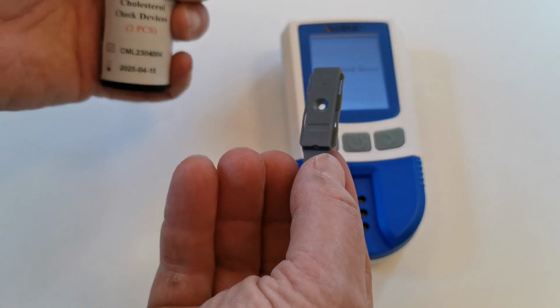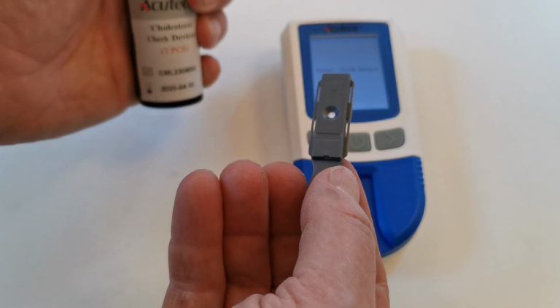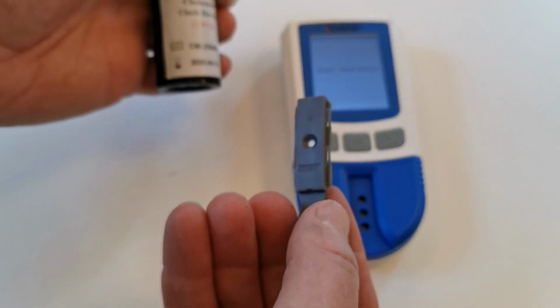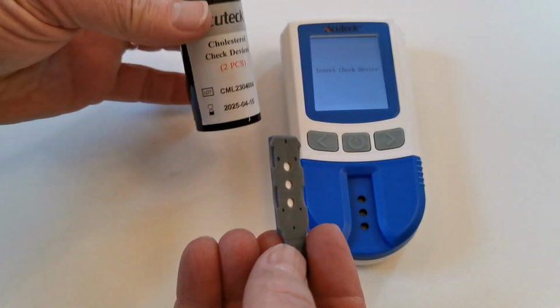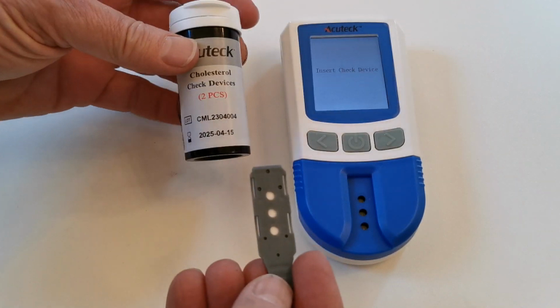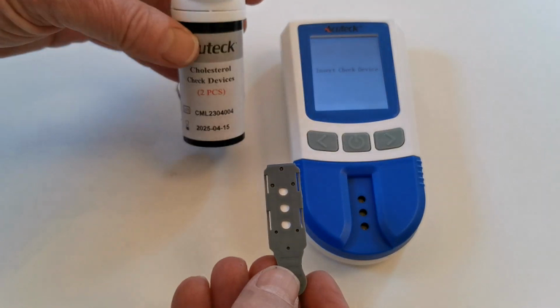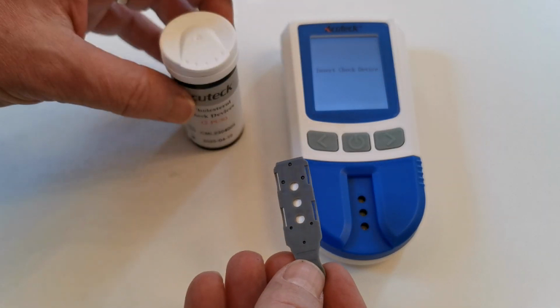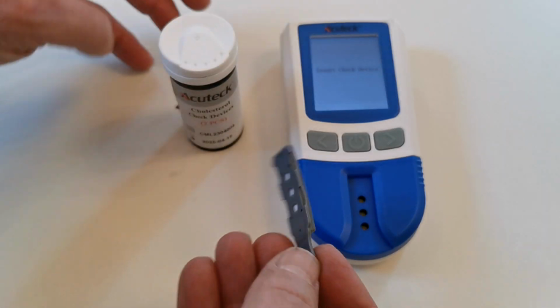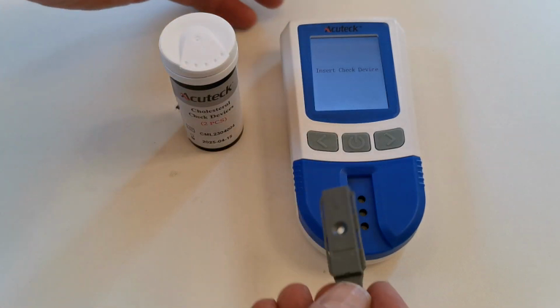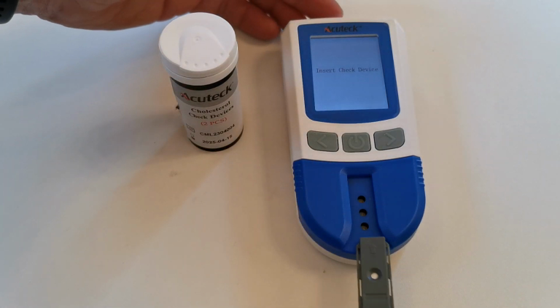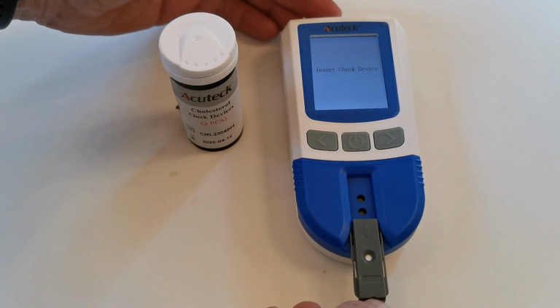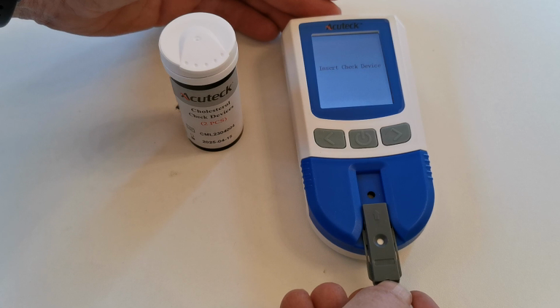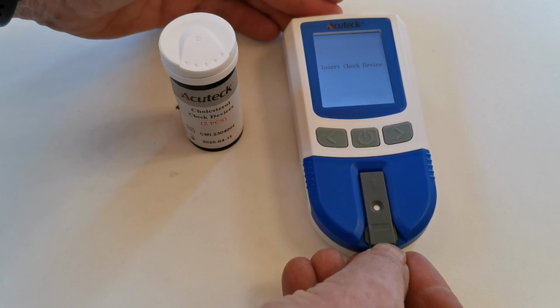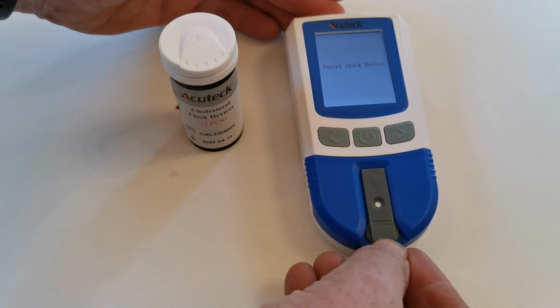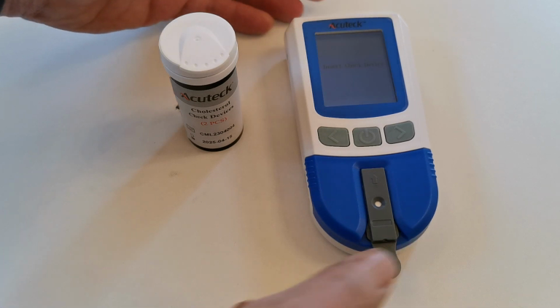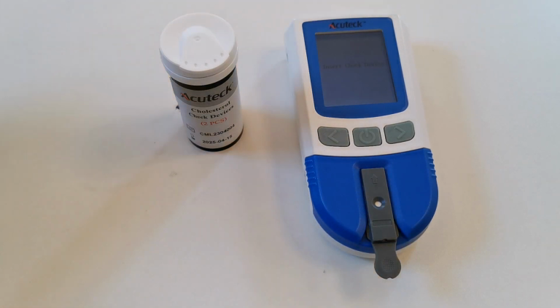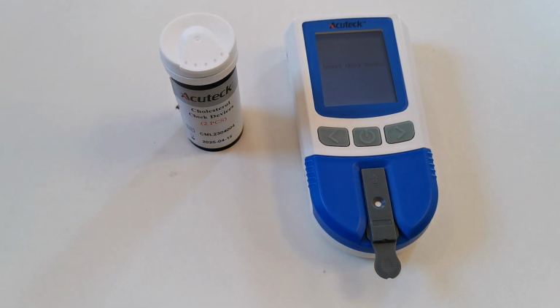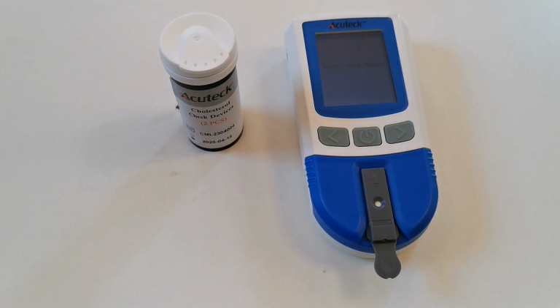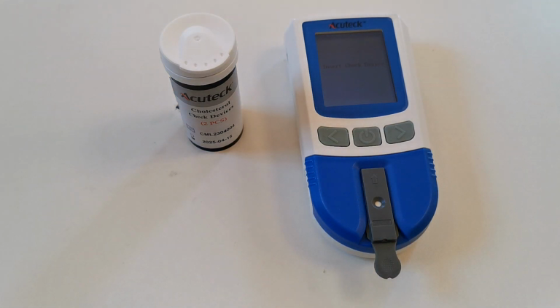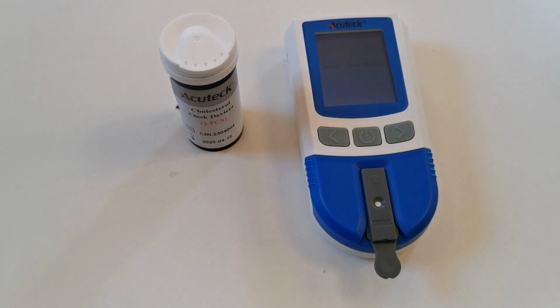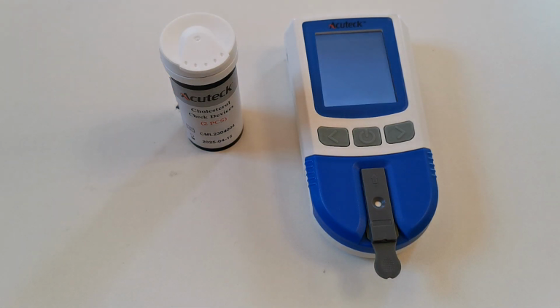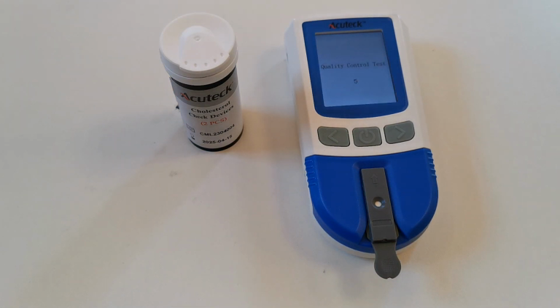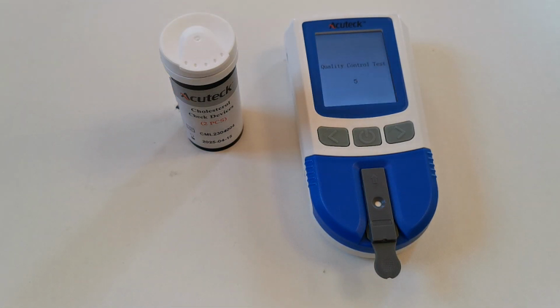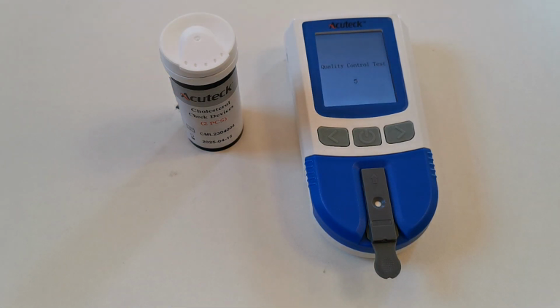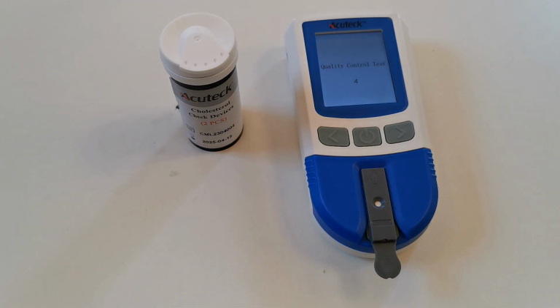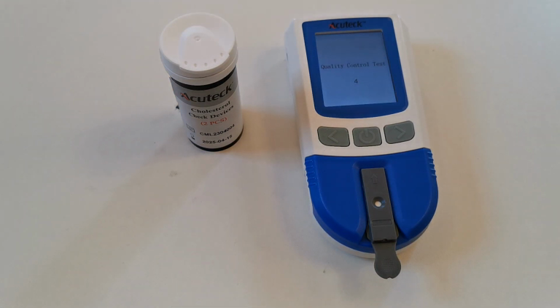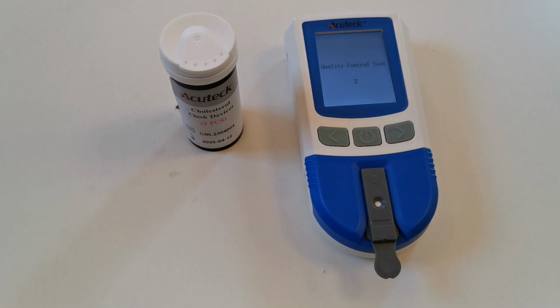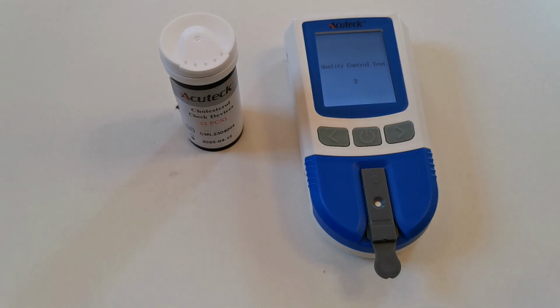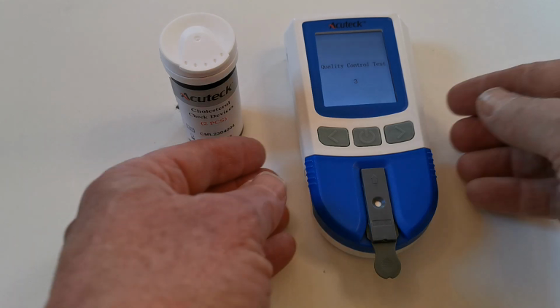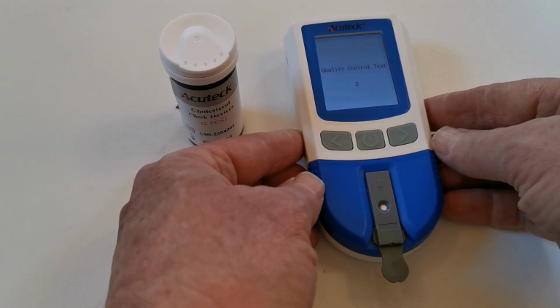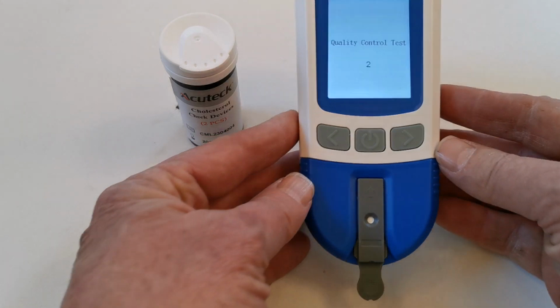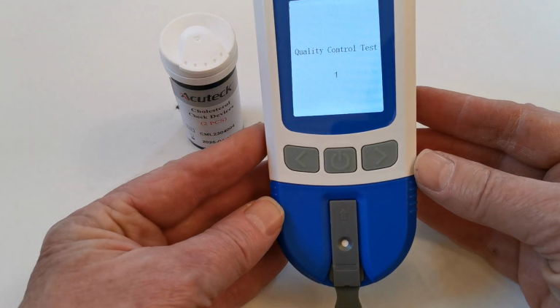Remove one from the pack and close immediately, and insert into the meter as you would with a normal test strip. Quality control test will now automatically commence.